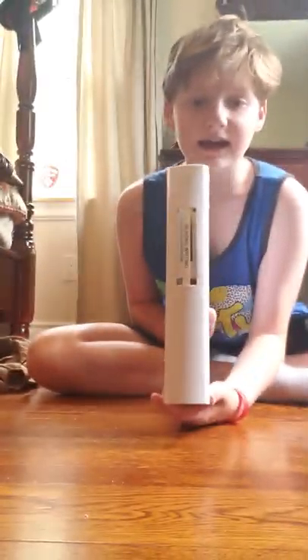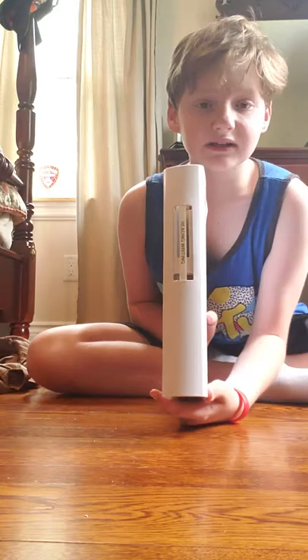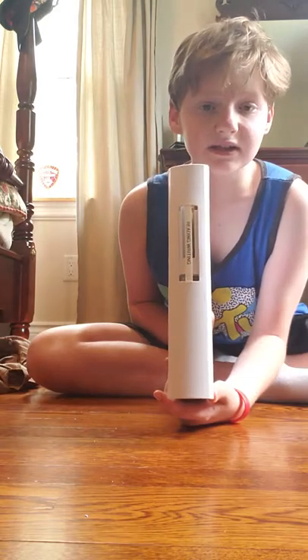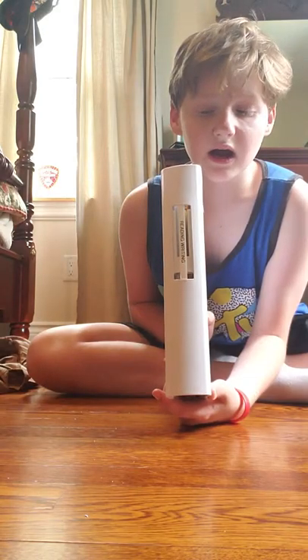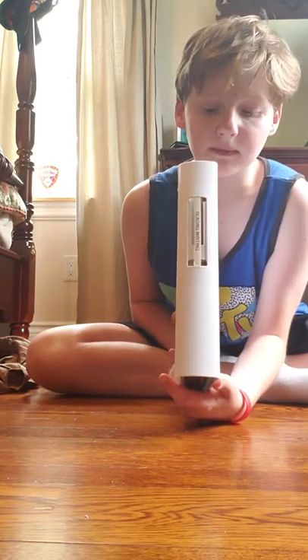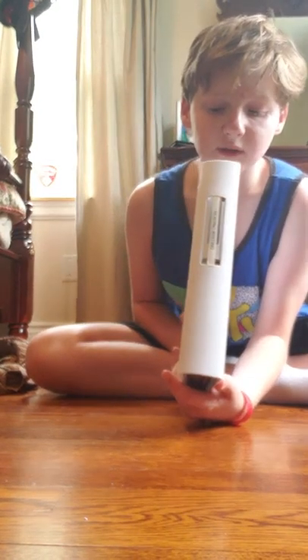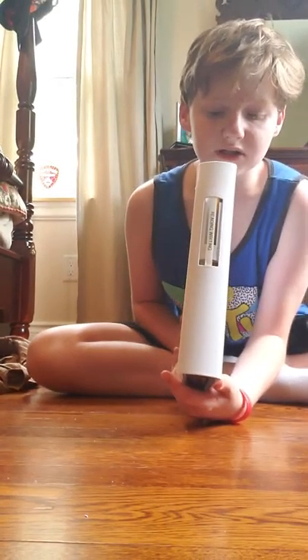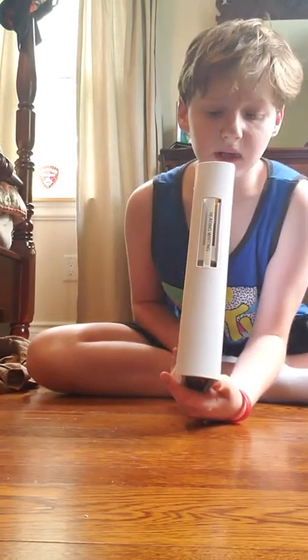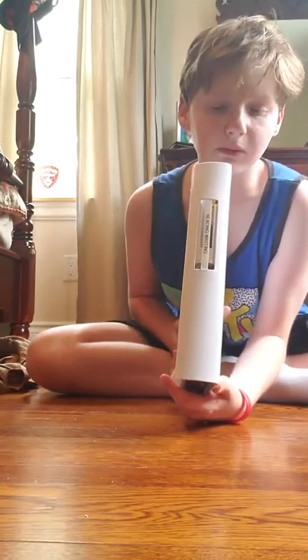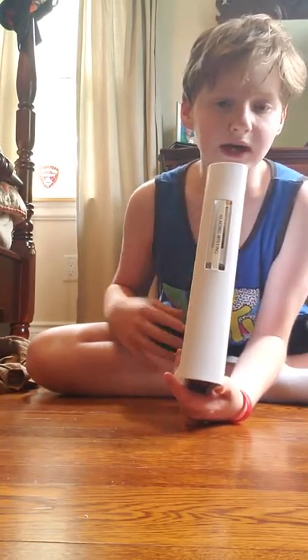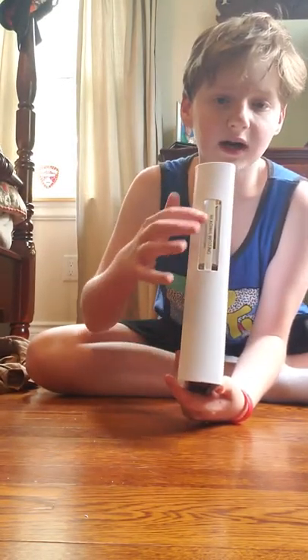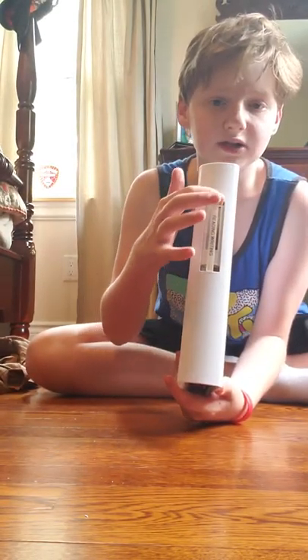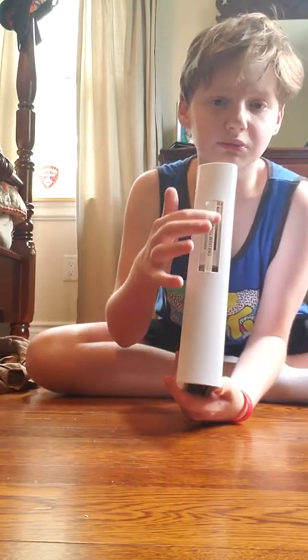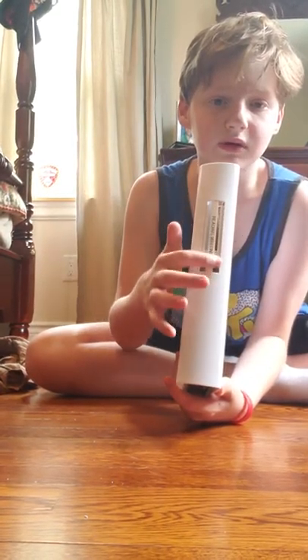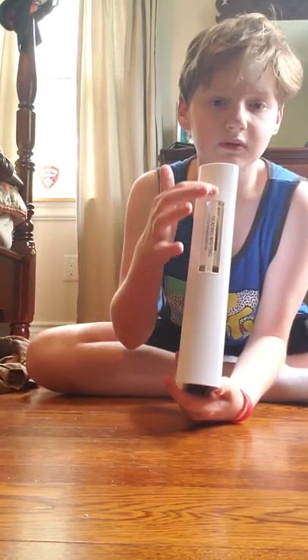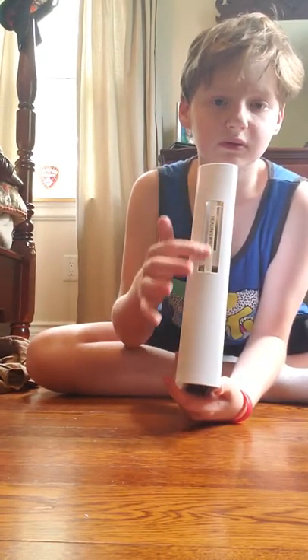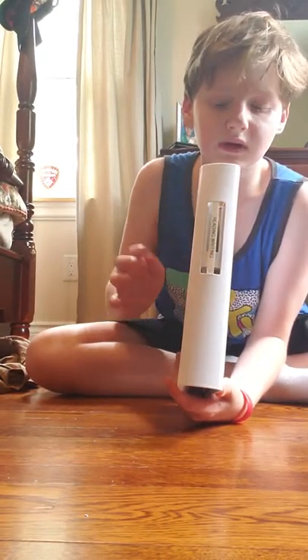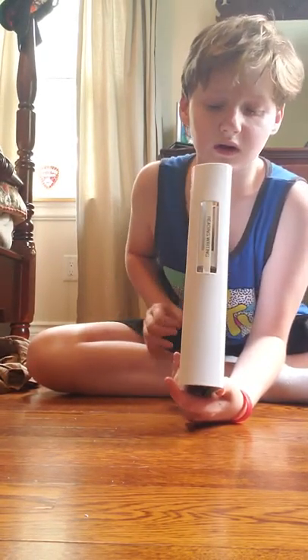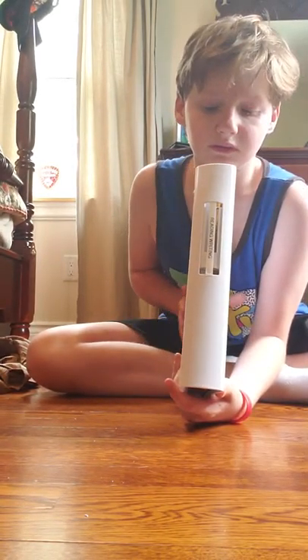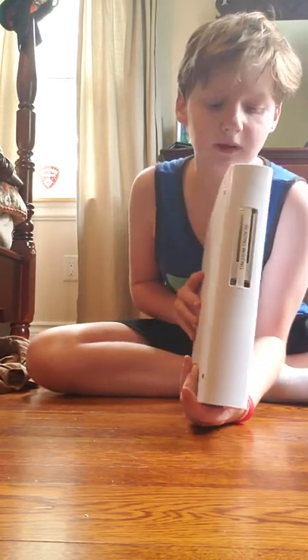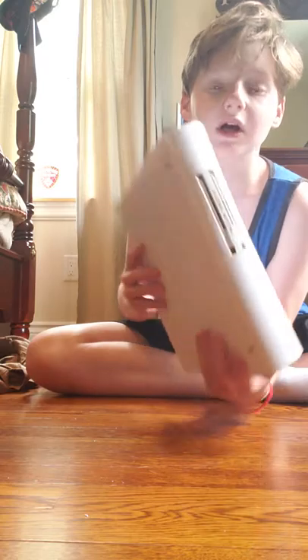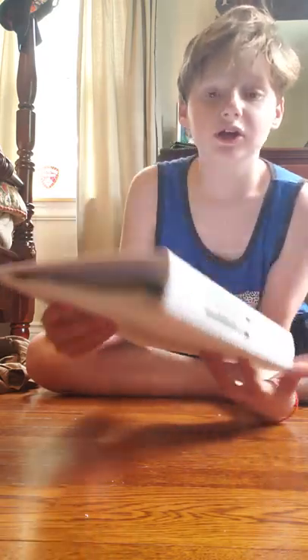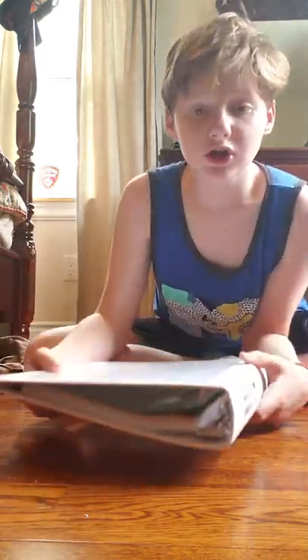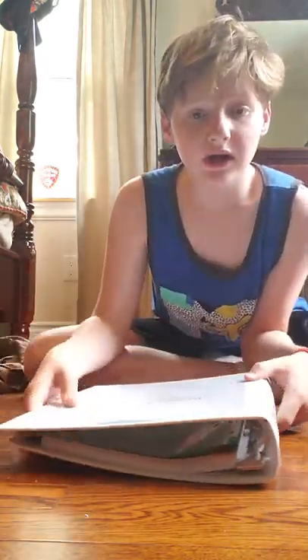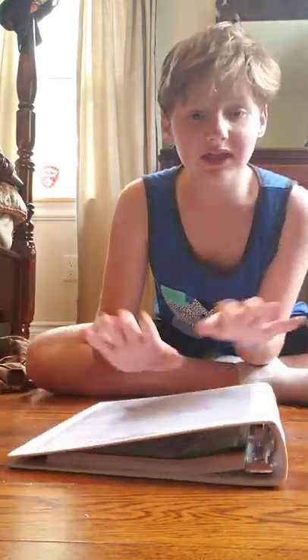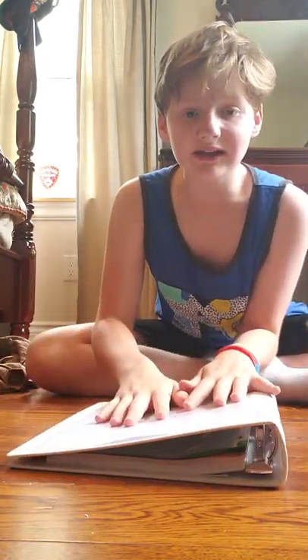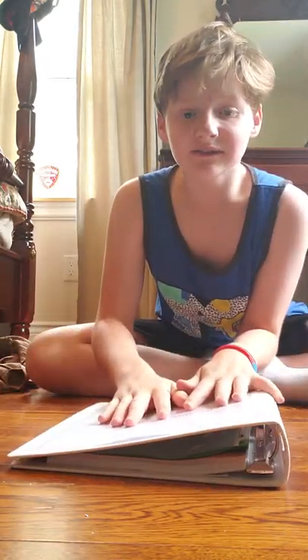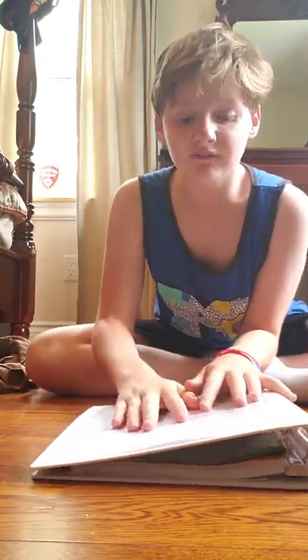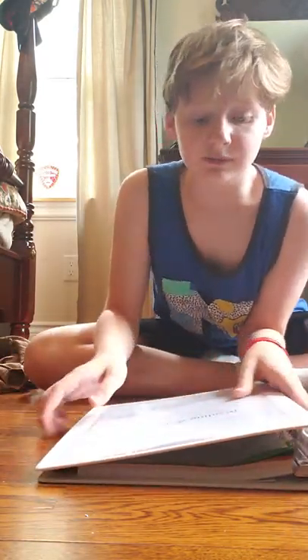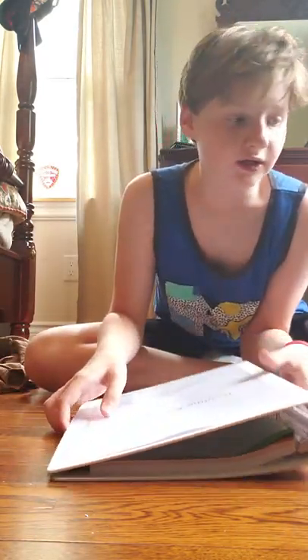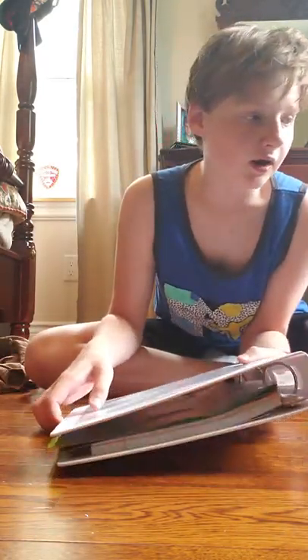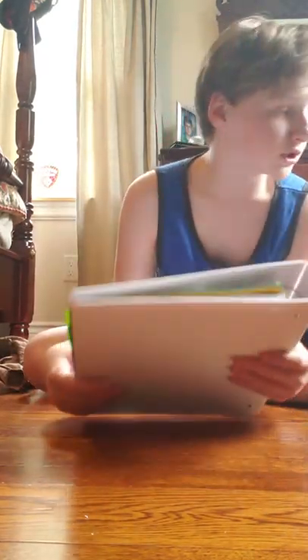I just used my label maker and put it on top. That is your first binder option.